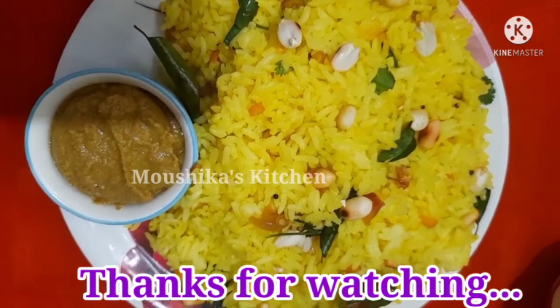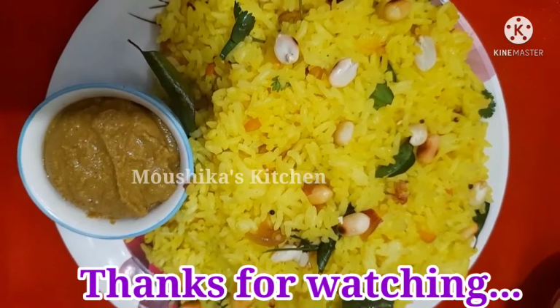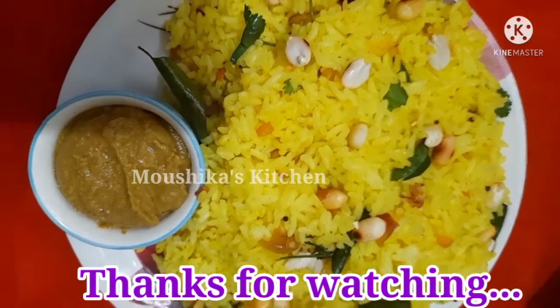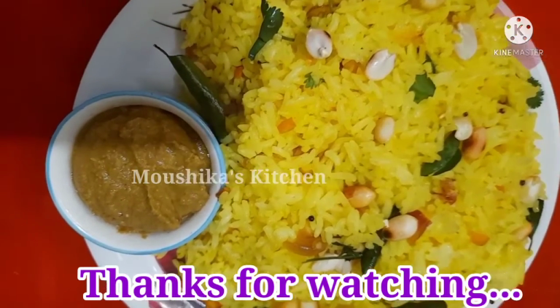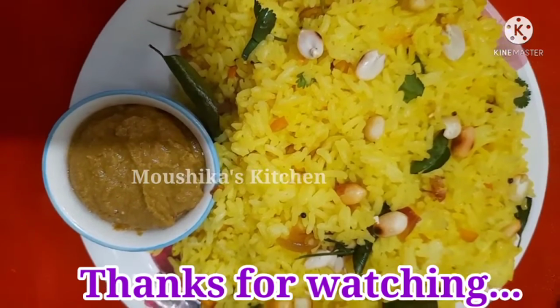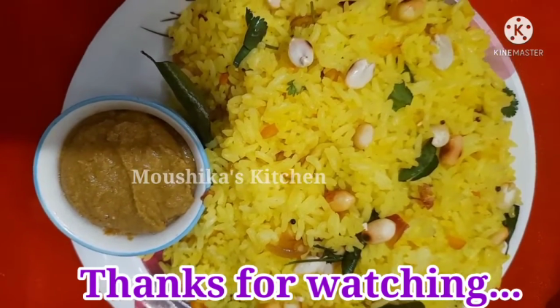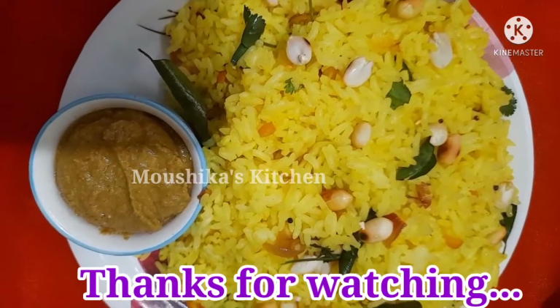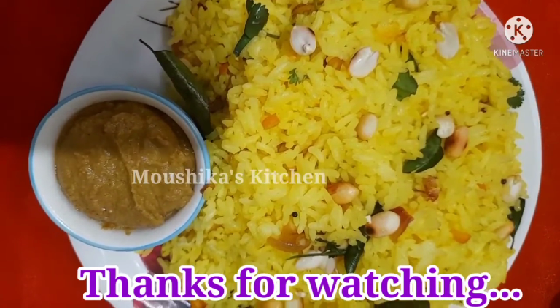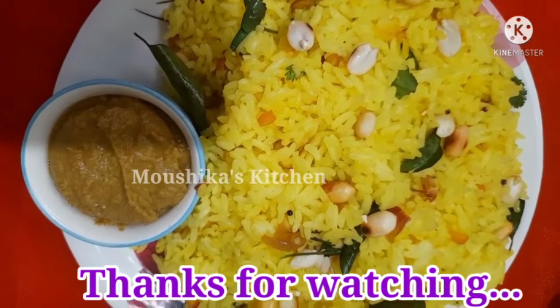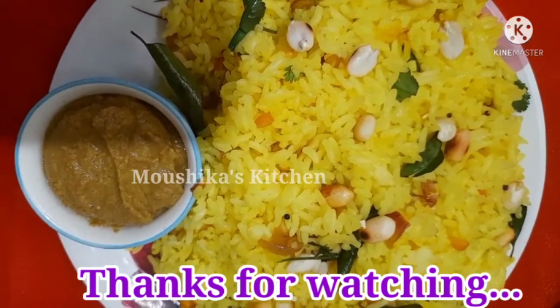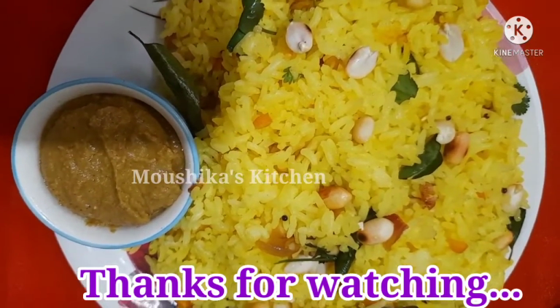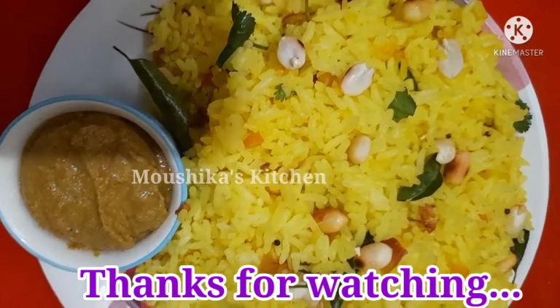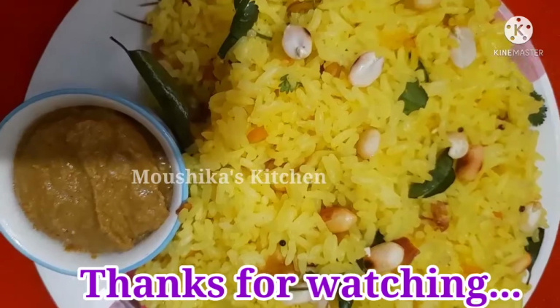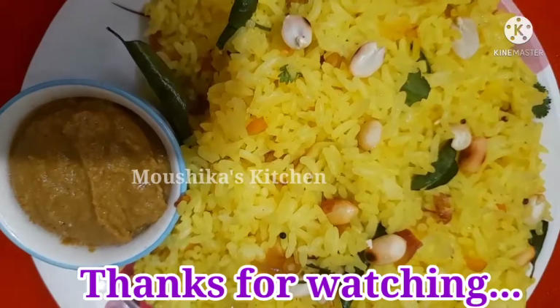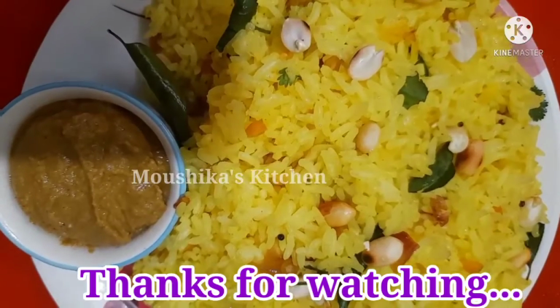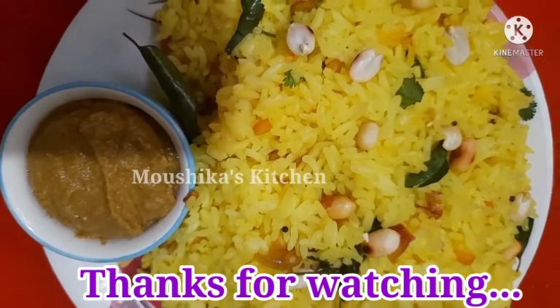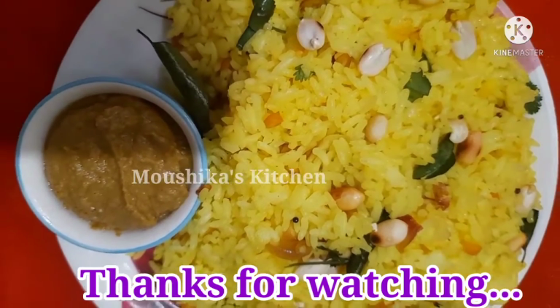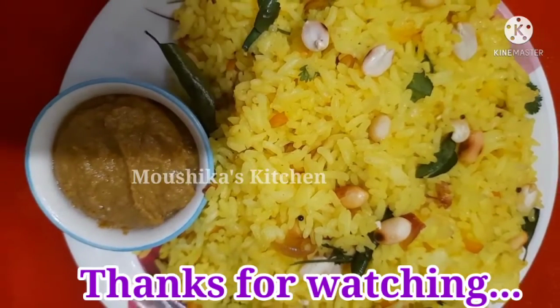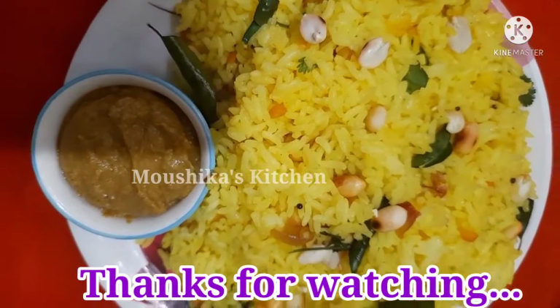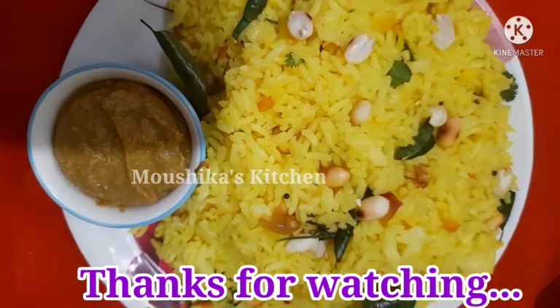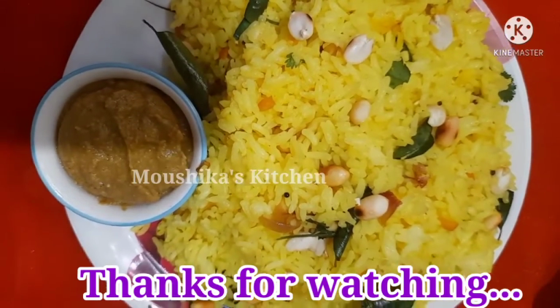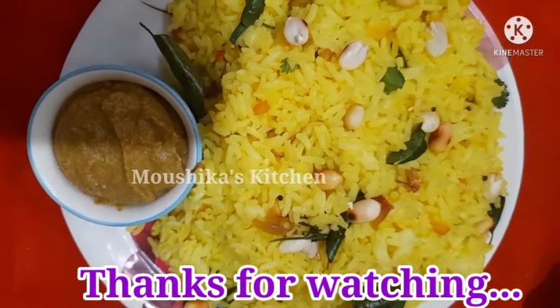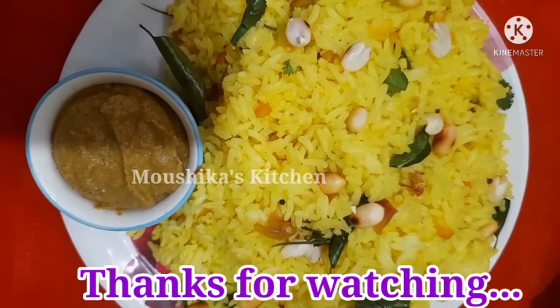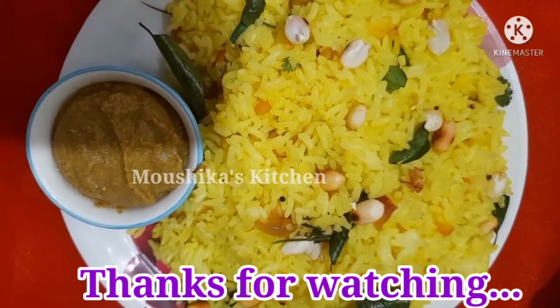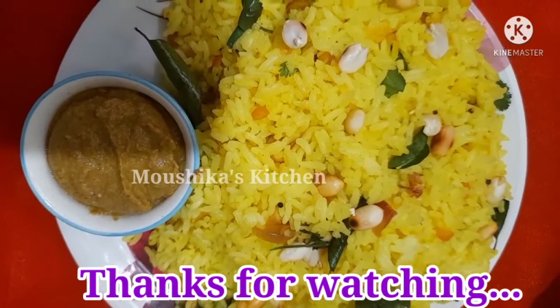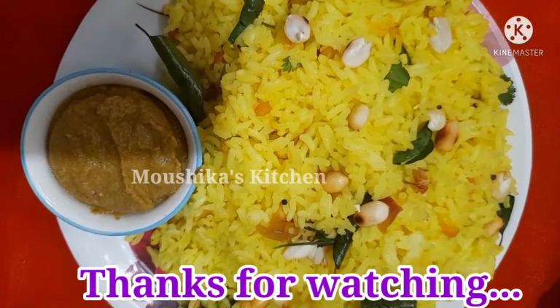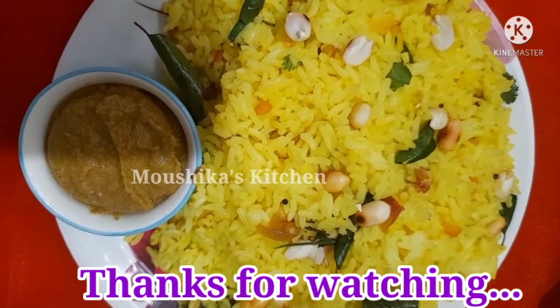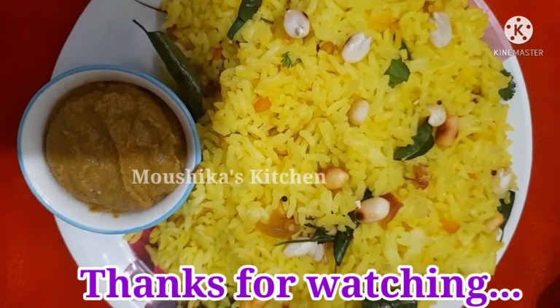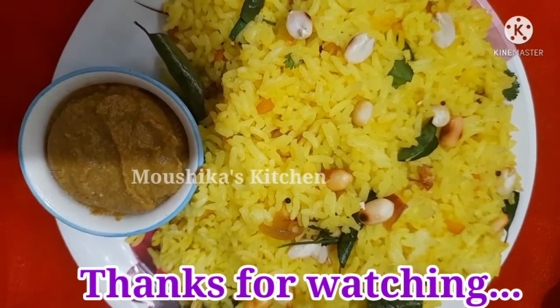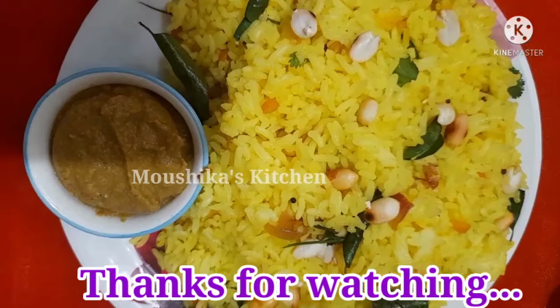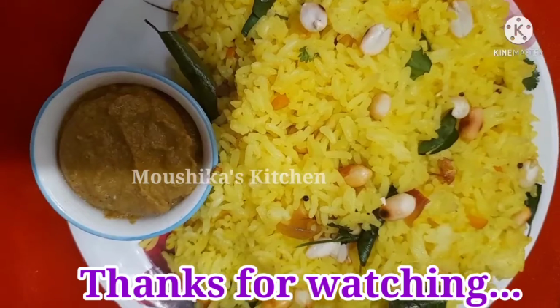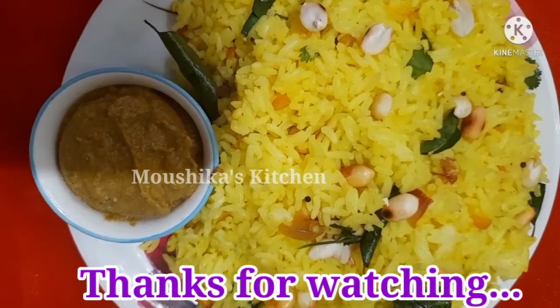Subscribe and press the bell icon. Thank you so much for watching. See you in the next video. Thank you so much.